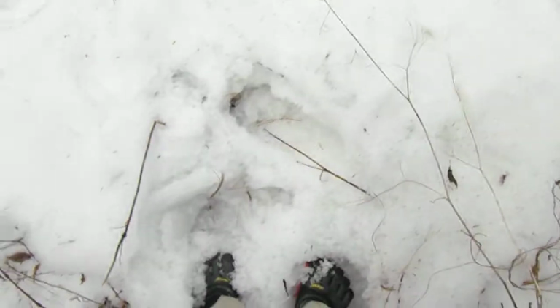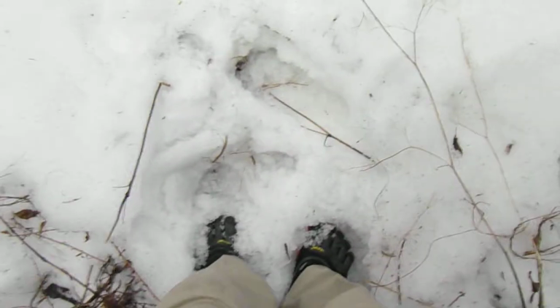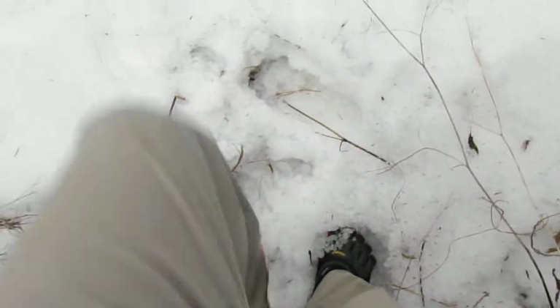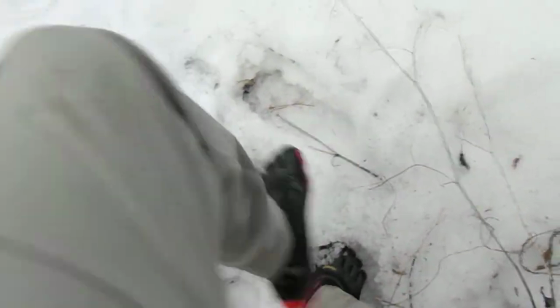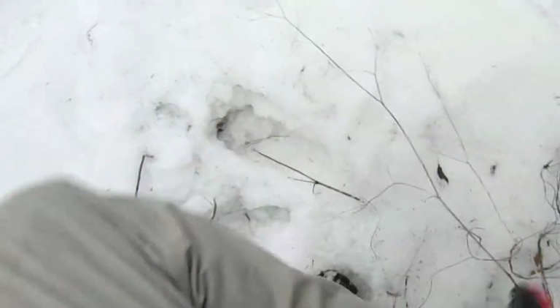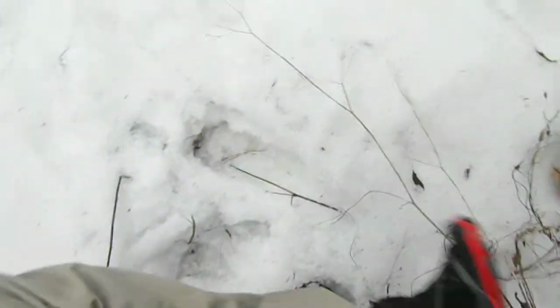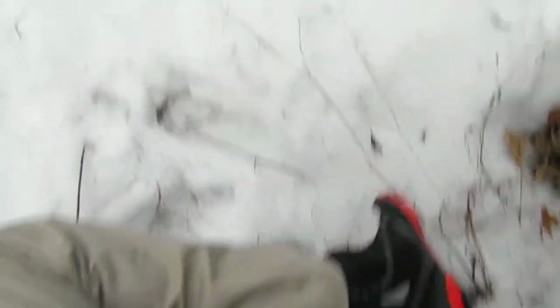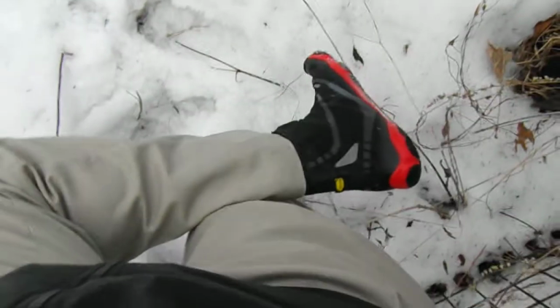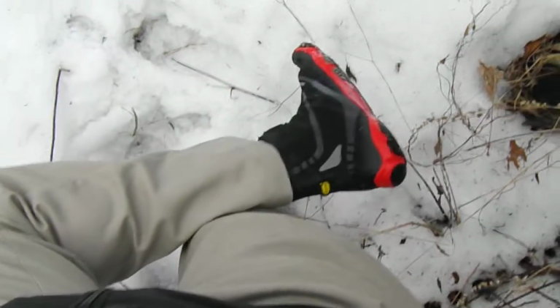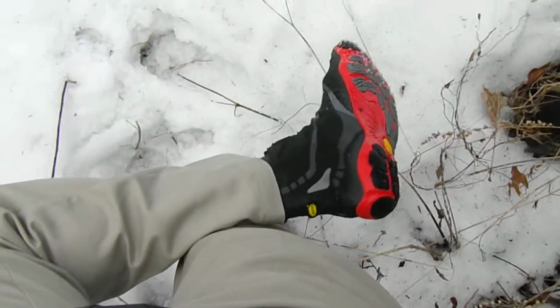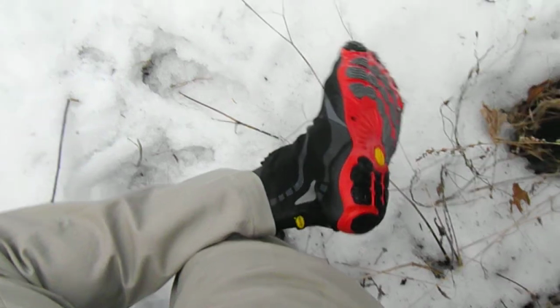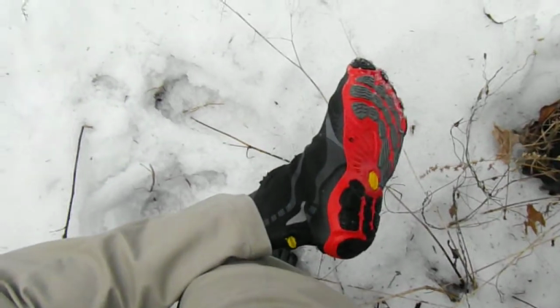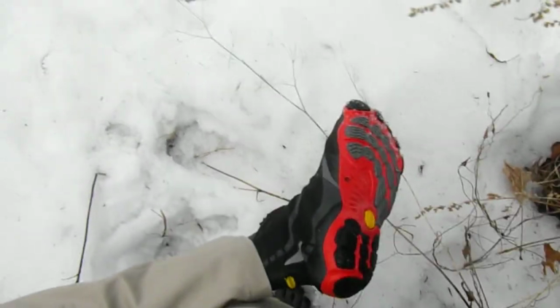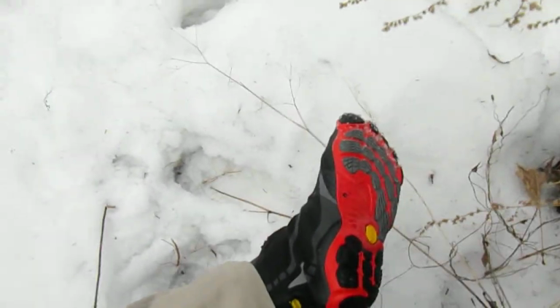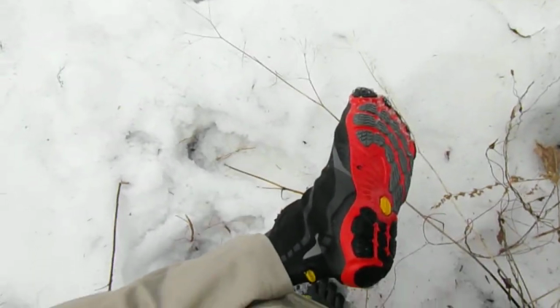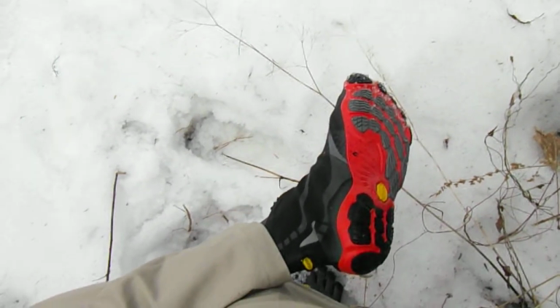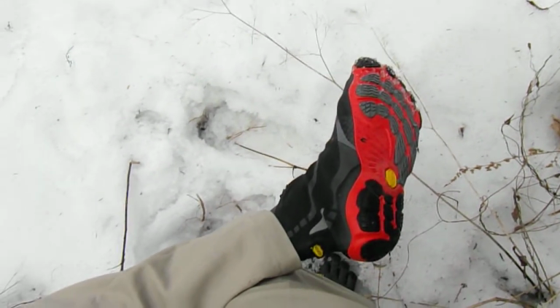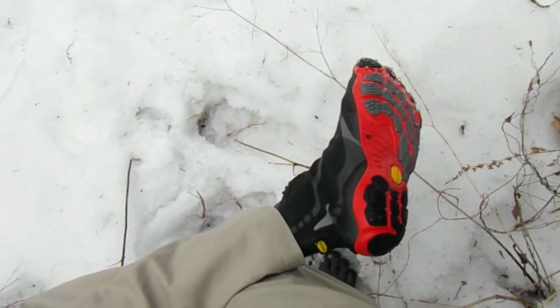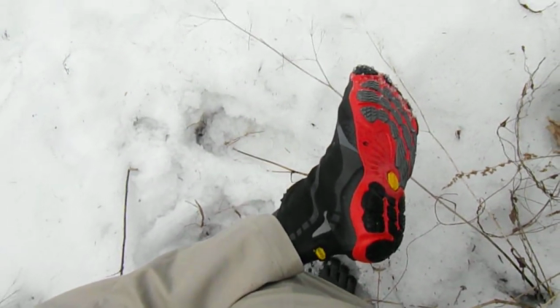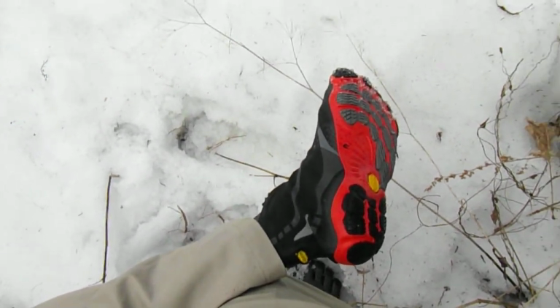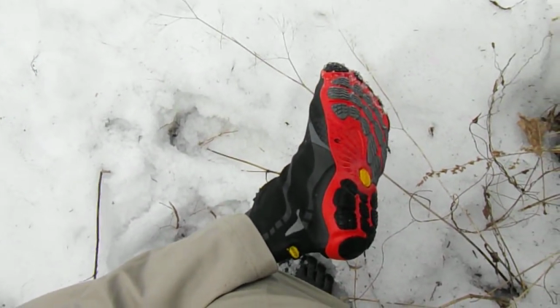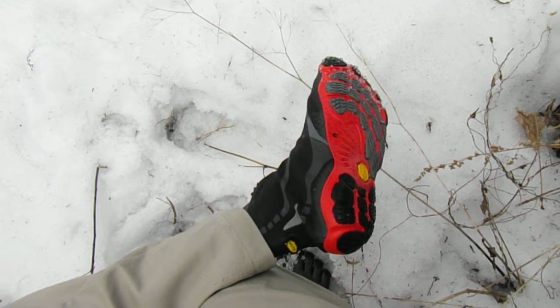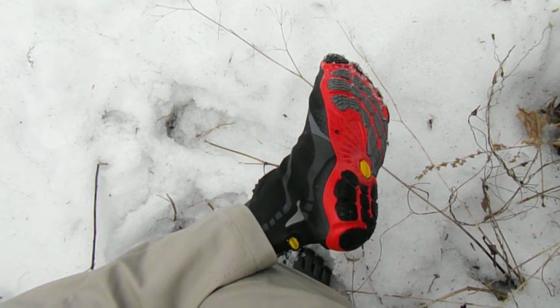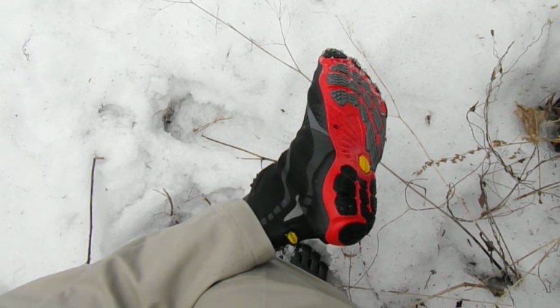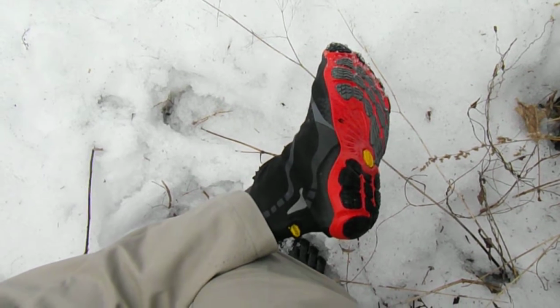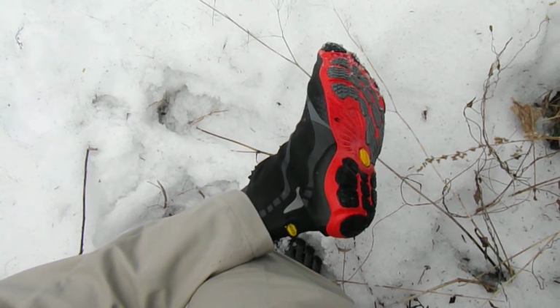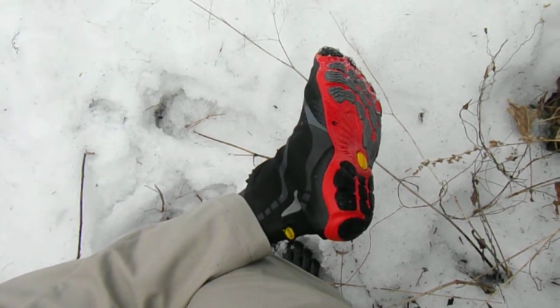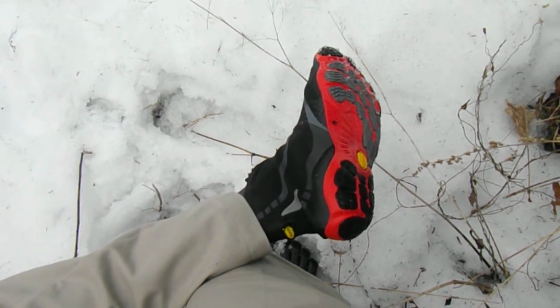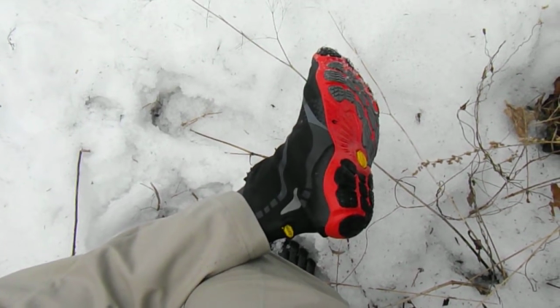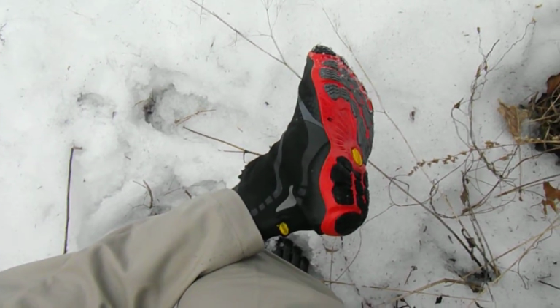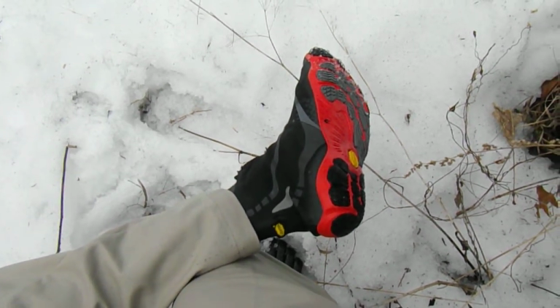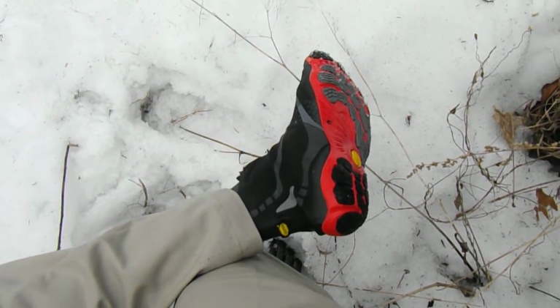Here I am today with my new Bikila Vibram Five Finger Winter Boots that are waterproof, walking in the snow in Prospect Park. The traction is pretty good today. It was out a few days ago.